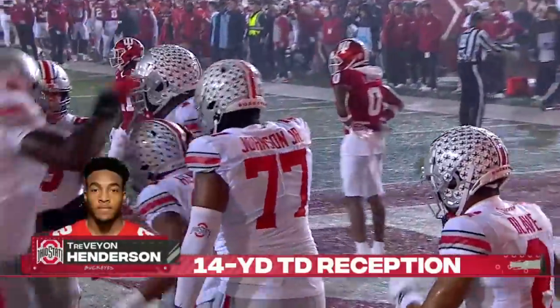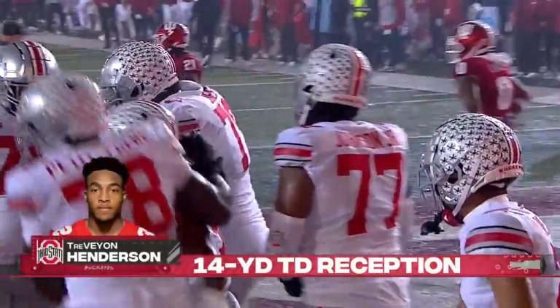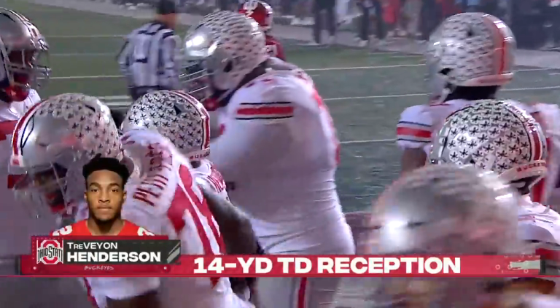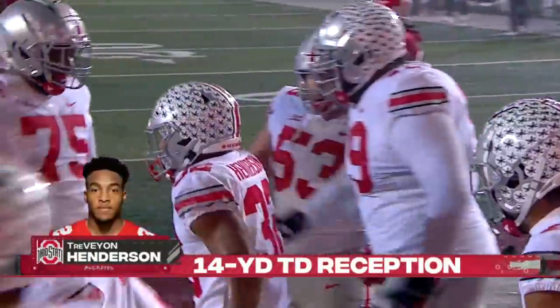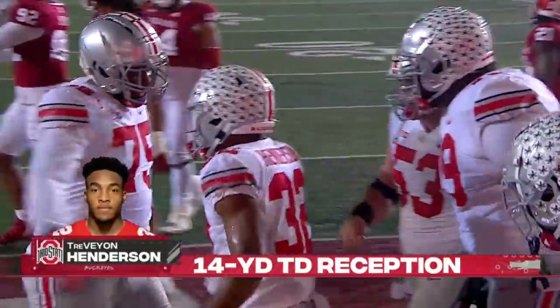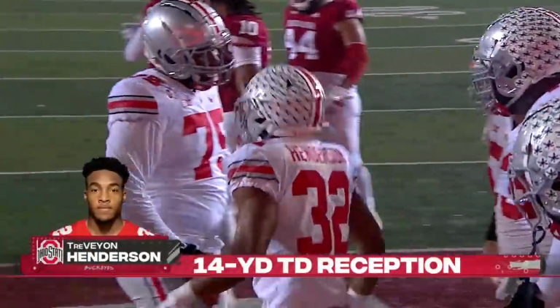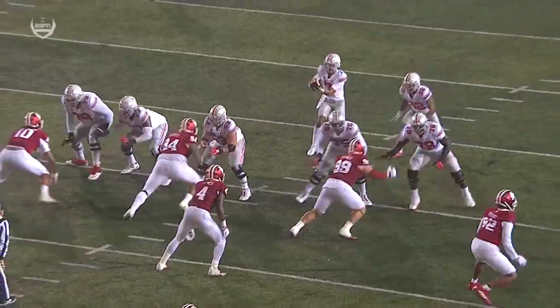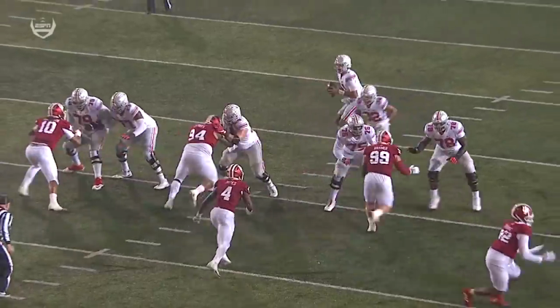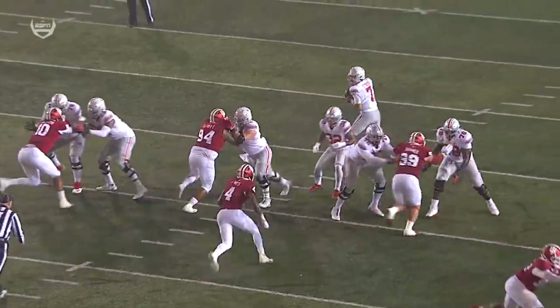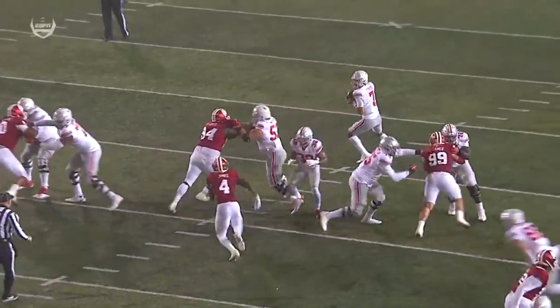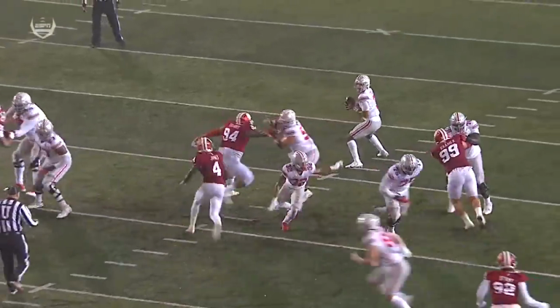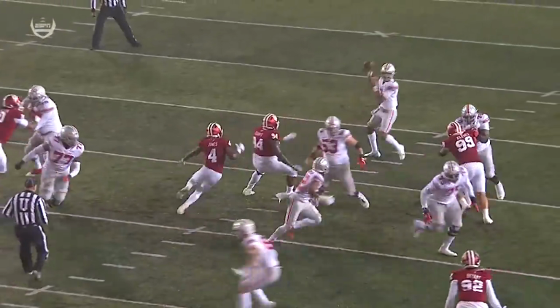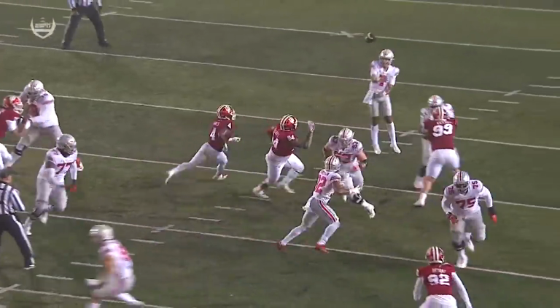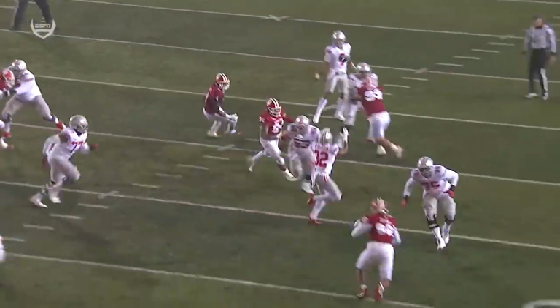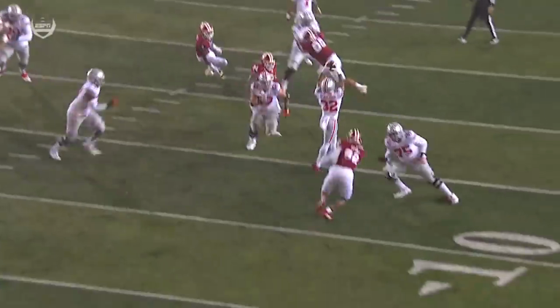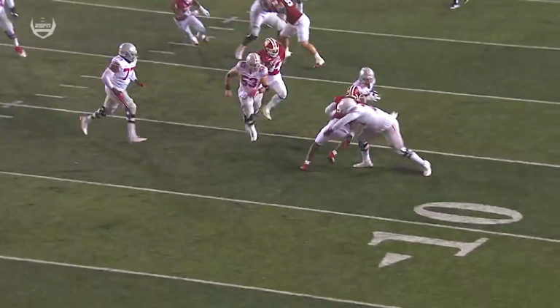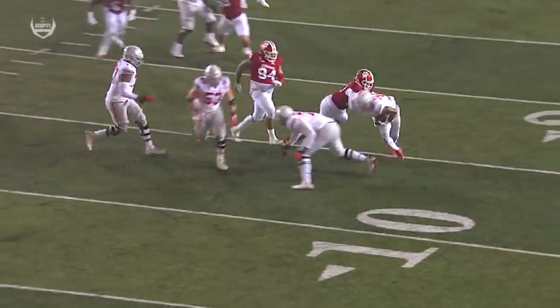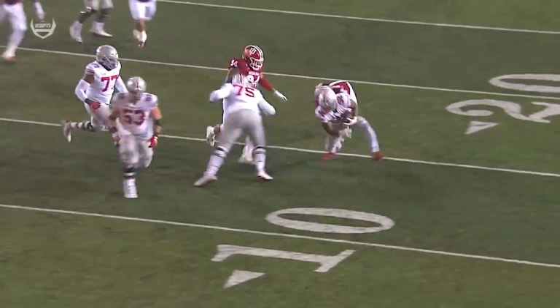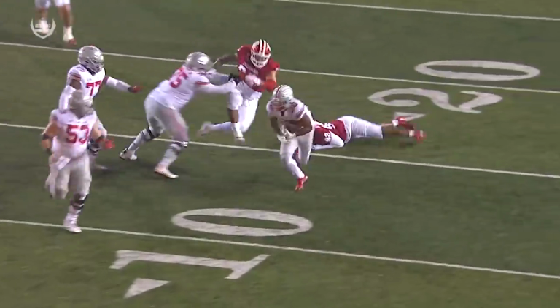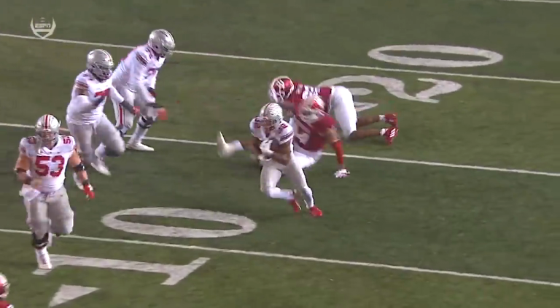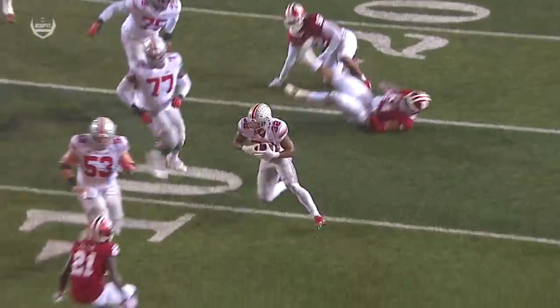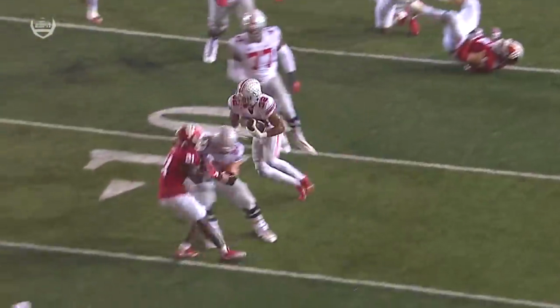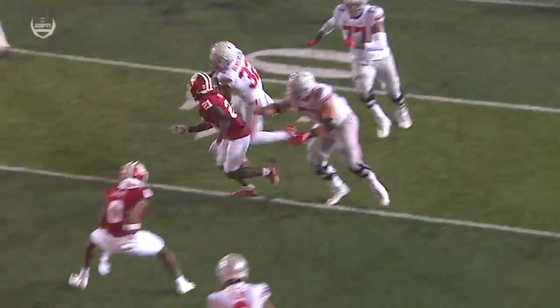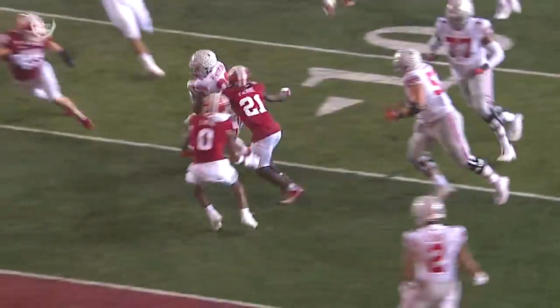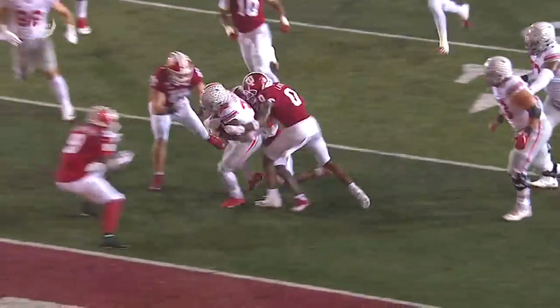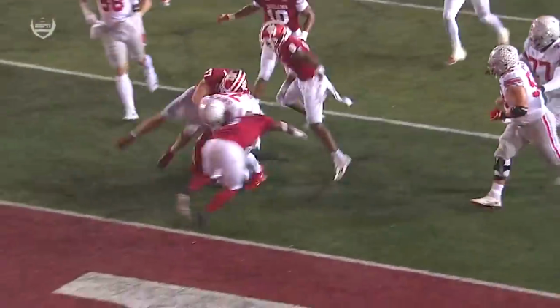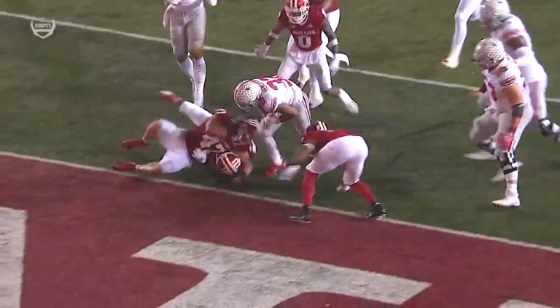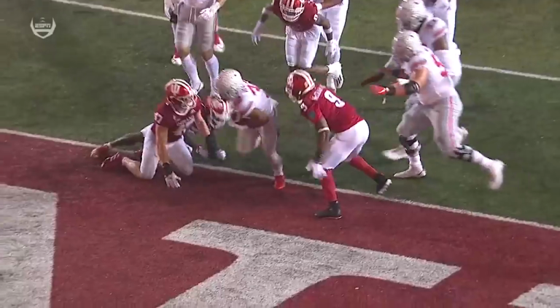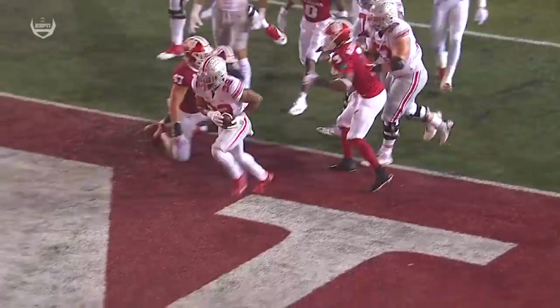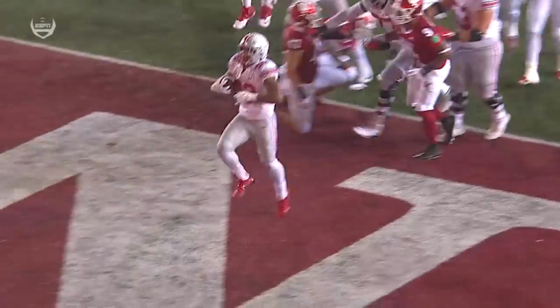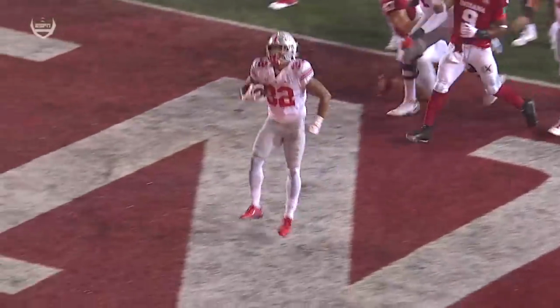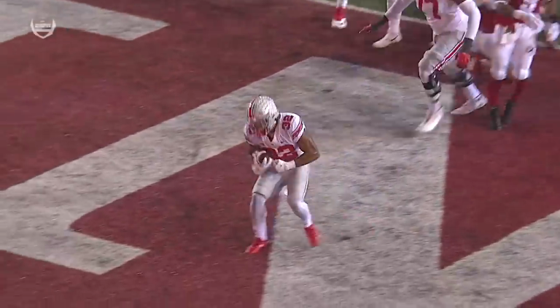Ohio State. That was a receiving touchdown. I love the play call — they blitz Cam Jones, they set up the screen, and there's a missed tackle there. Watch the physical running as he powers into the end zone.